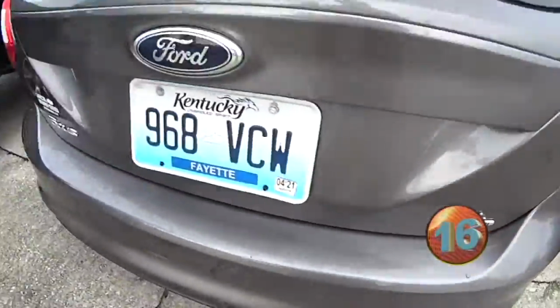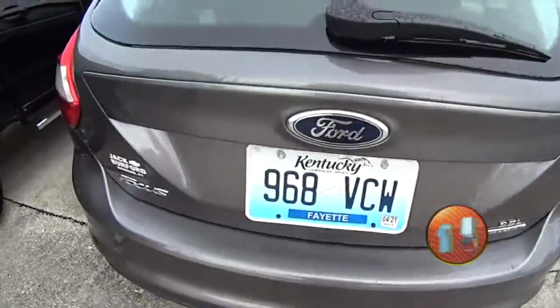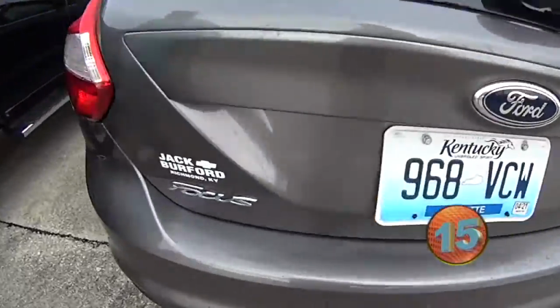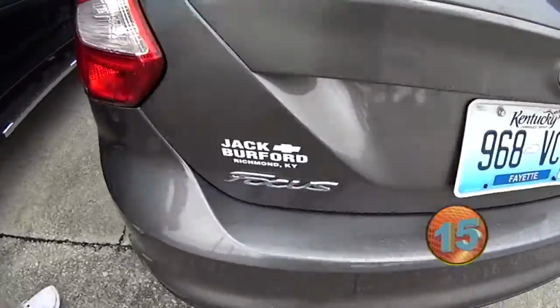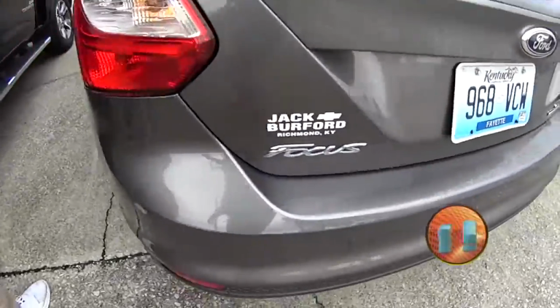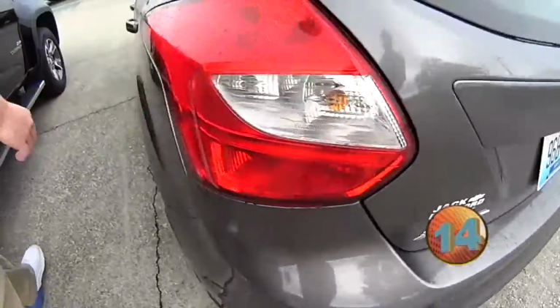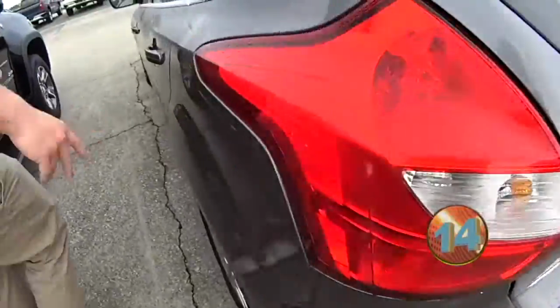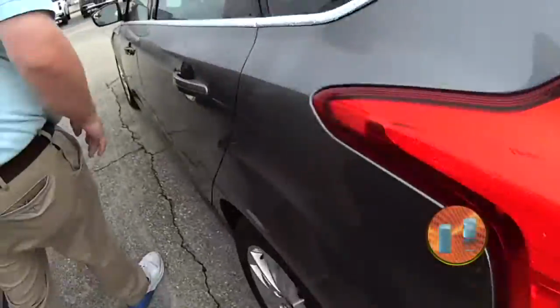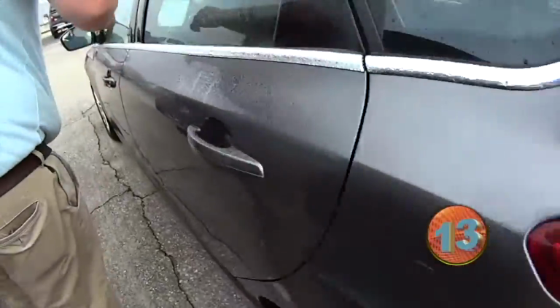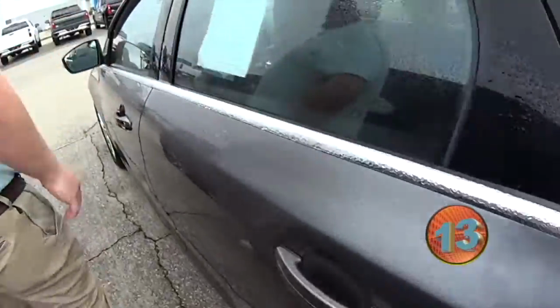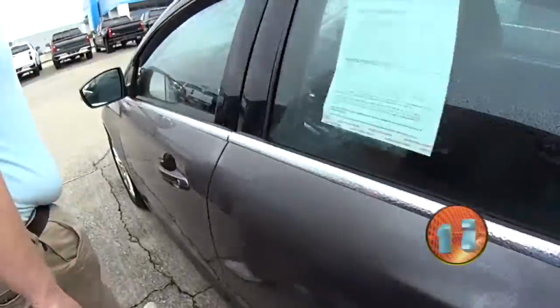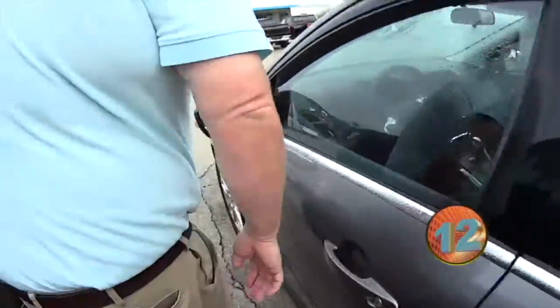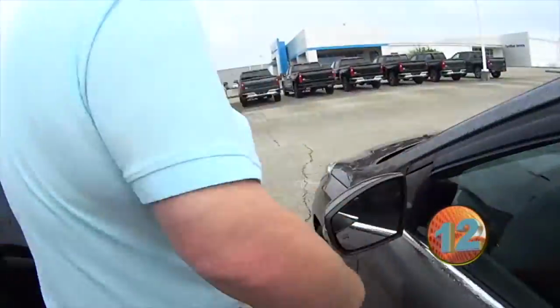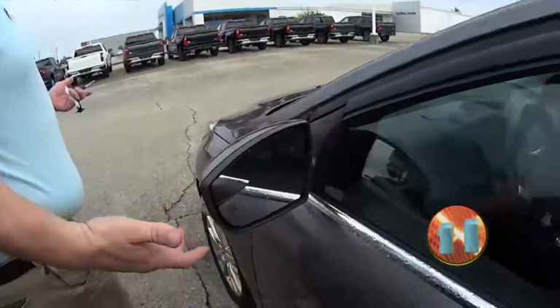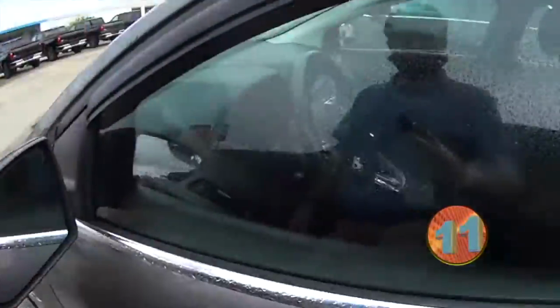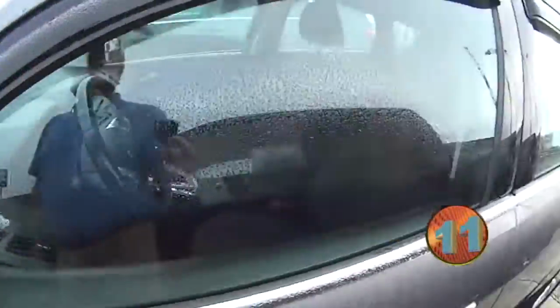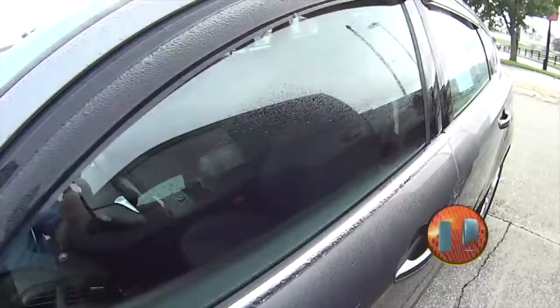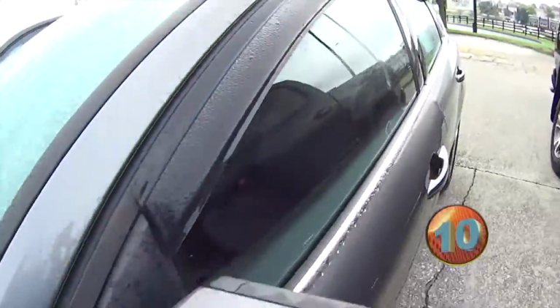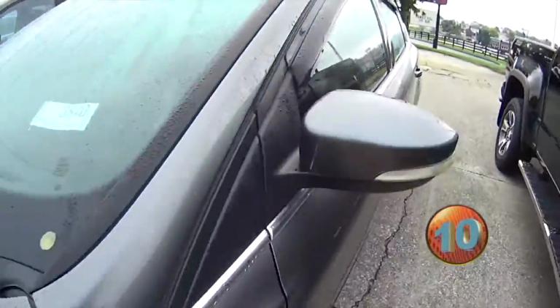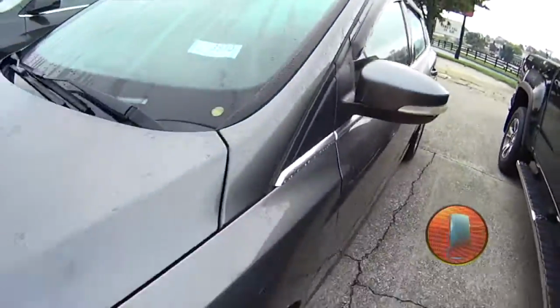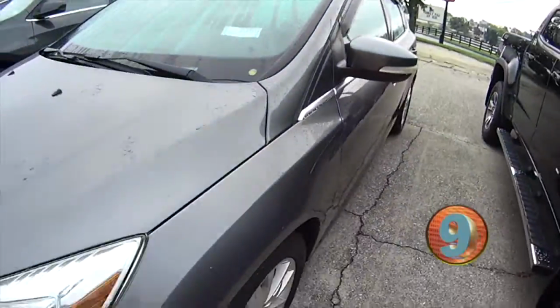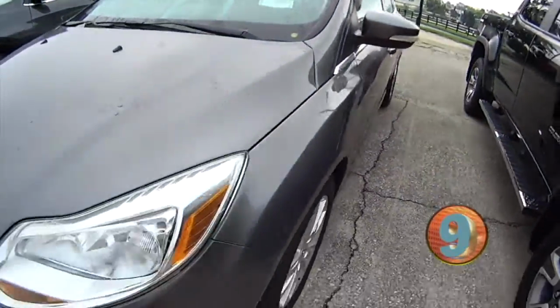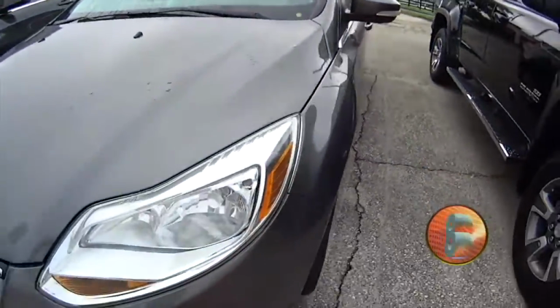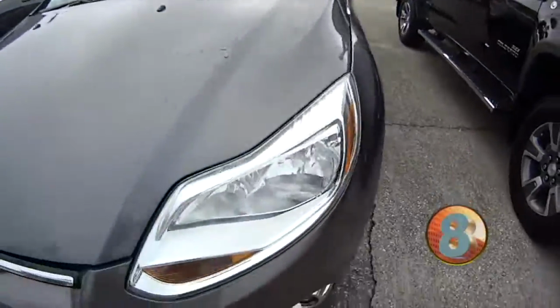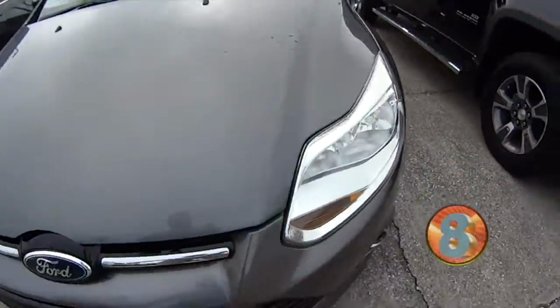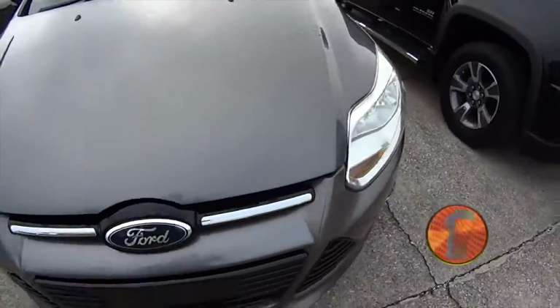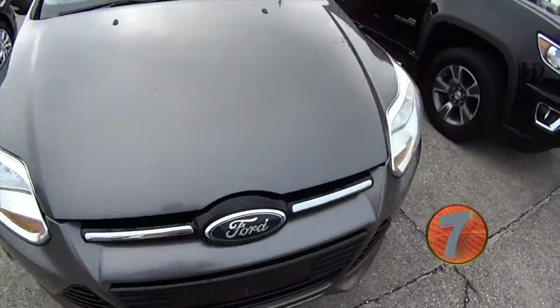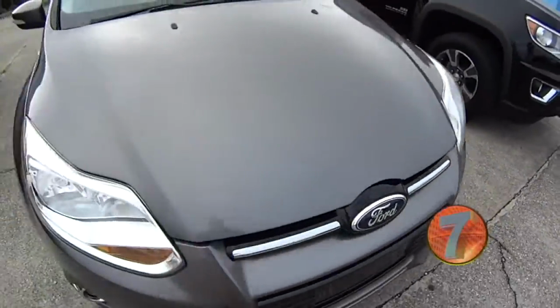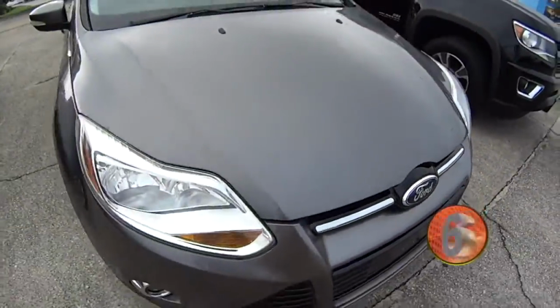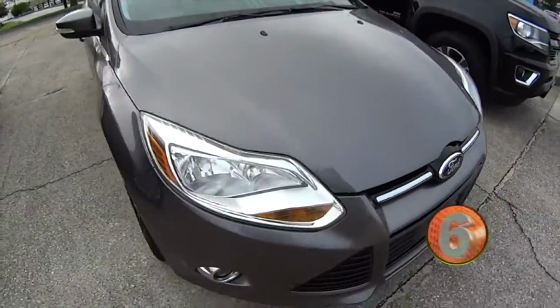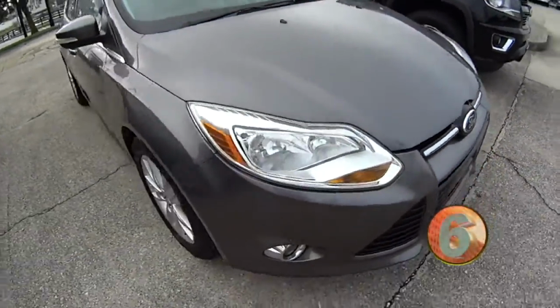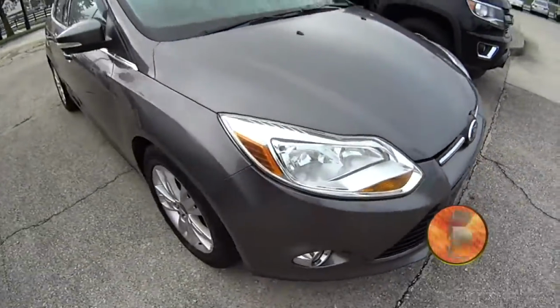Hatchback — great little car. I like it because it's a hatchback. This is a great little car. Not a bad looking car. I like a good hatchback. If you want to take this on a test drive, come see it.